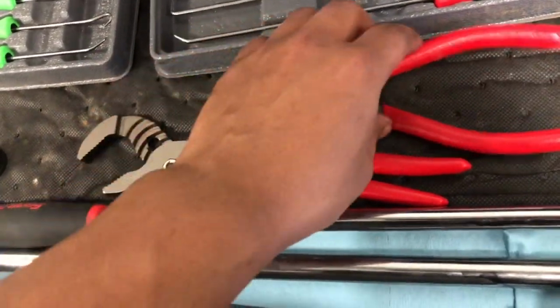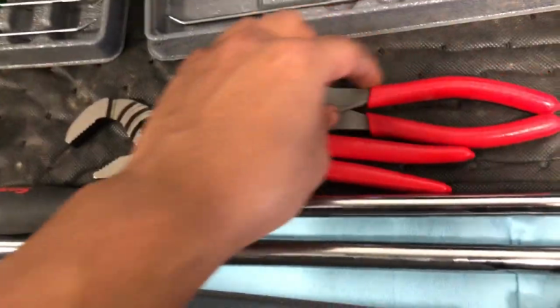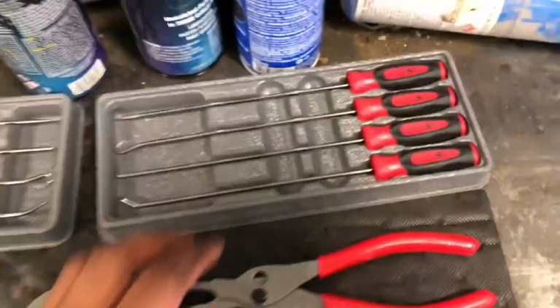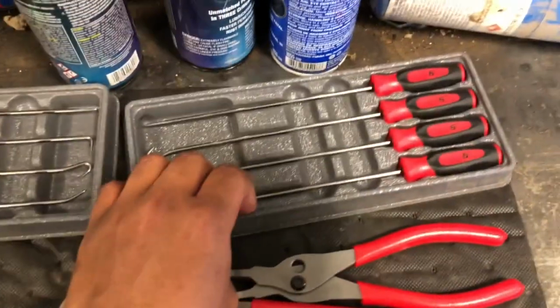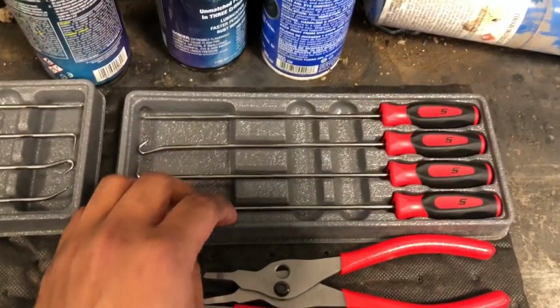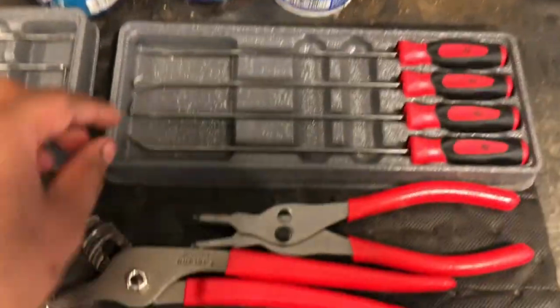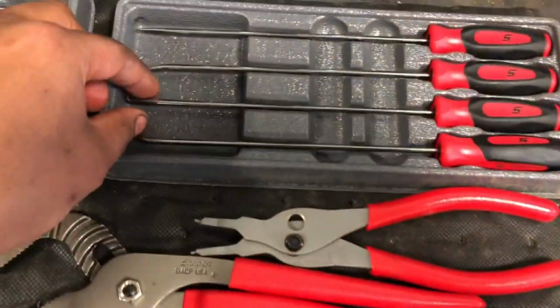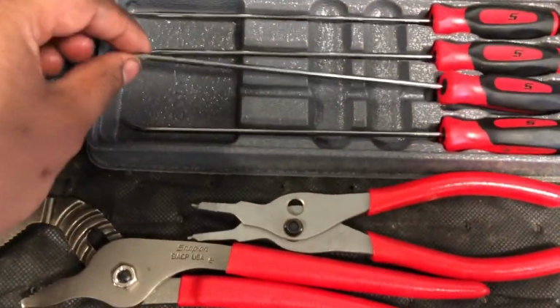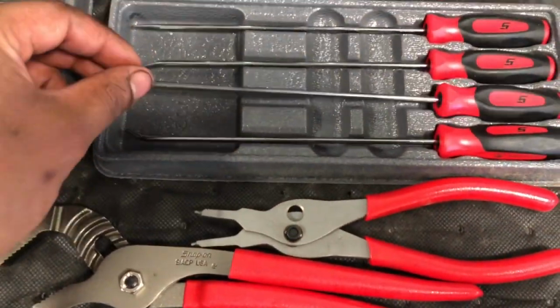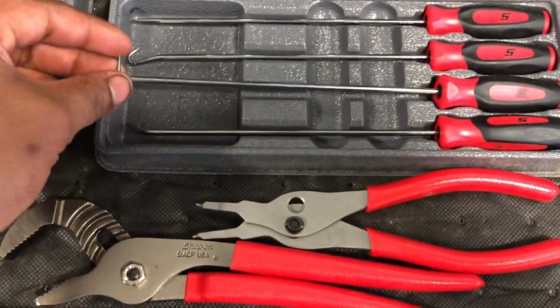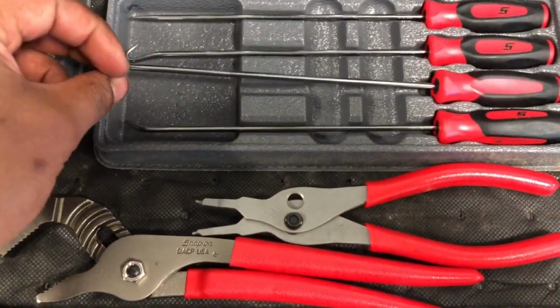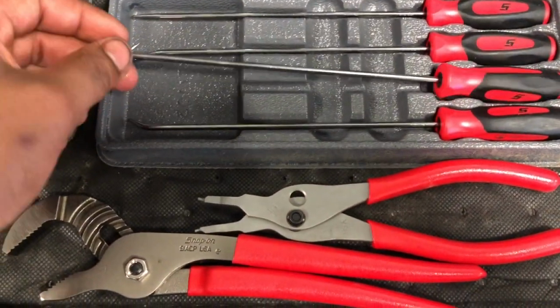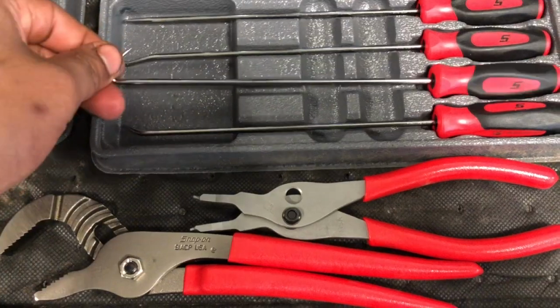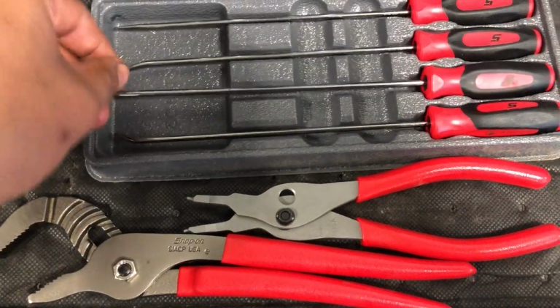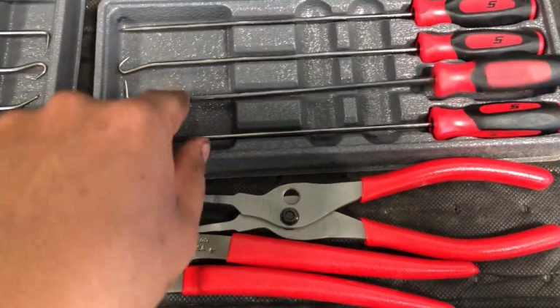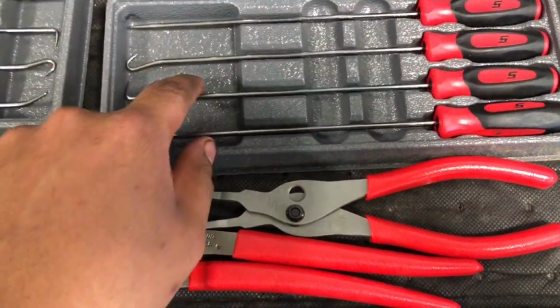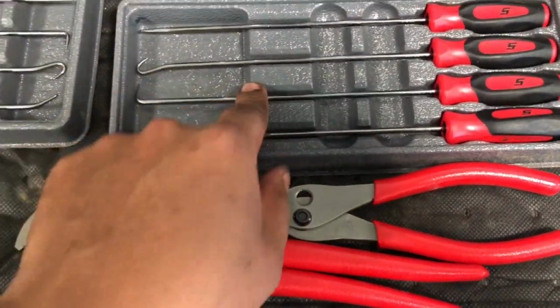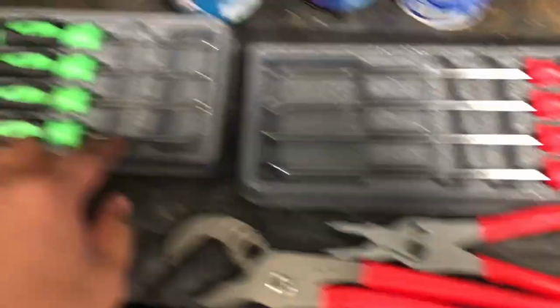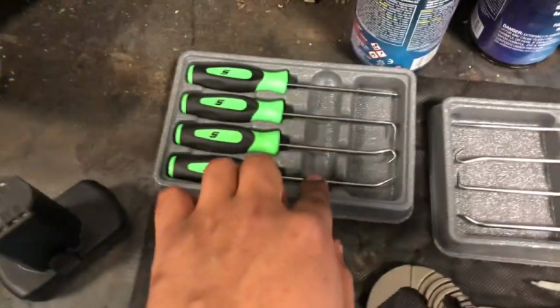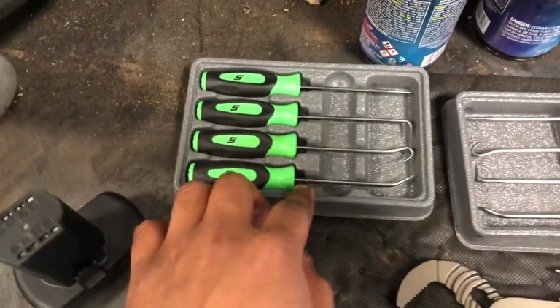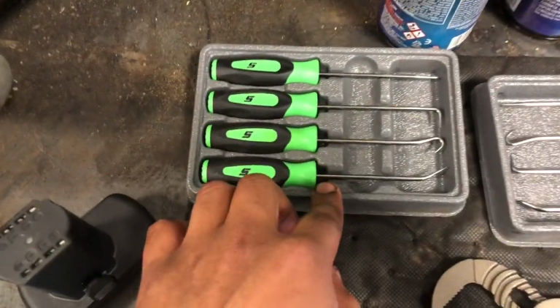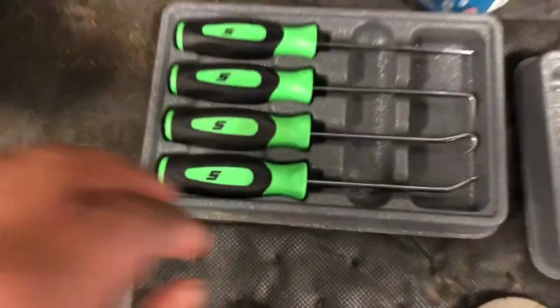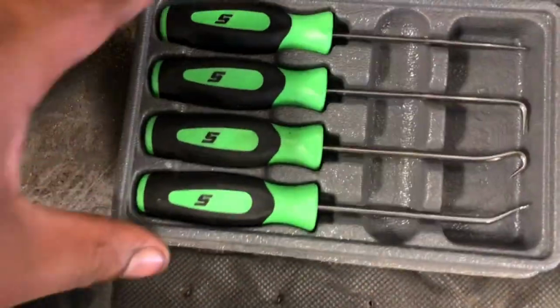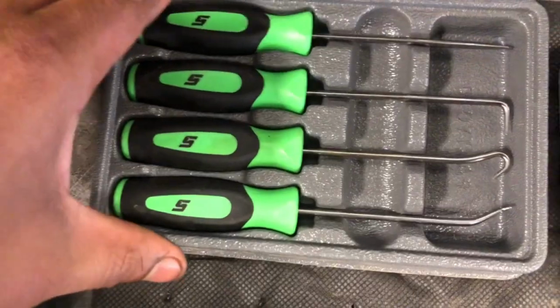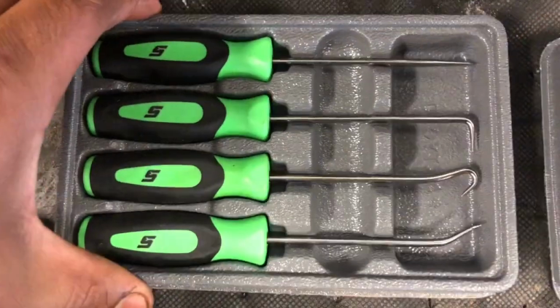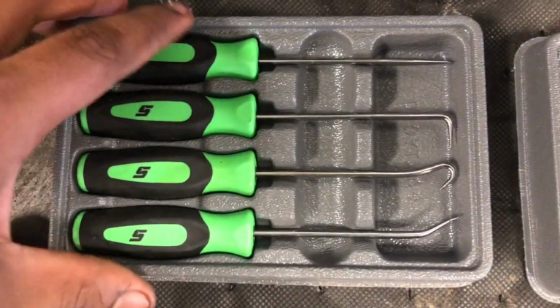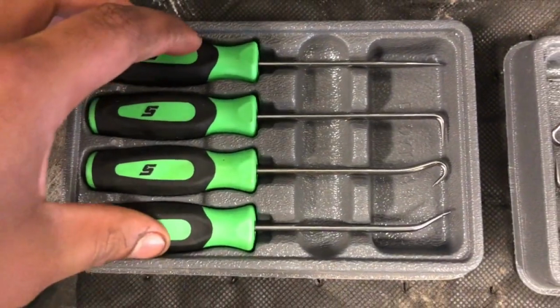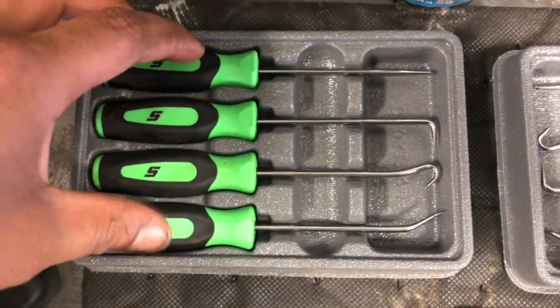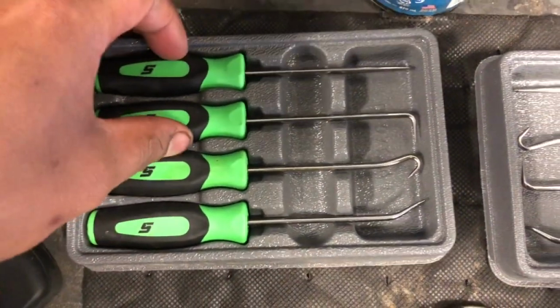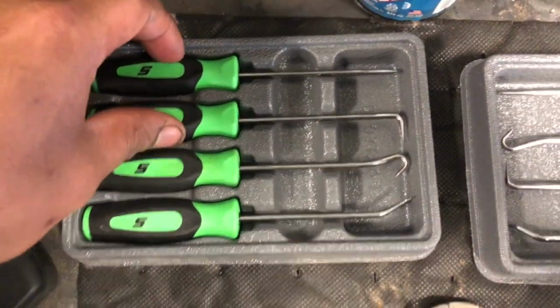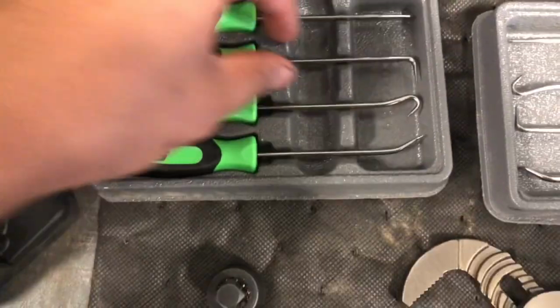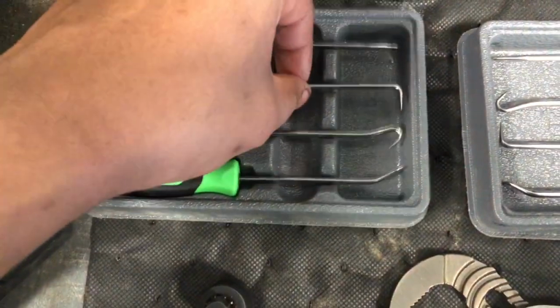I got these picks — this set was 60 bucks. I don't know if I'll need them or not. These for sure are sweet, these were about 40 to 50 bucks.